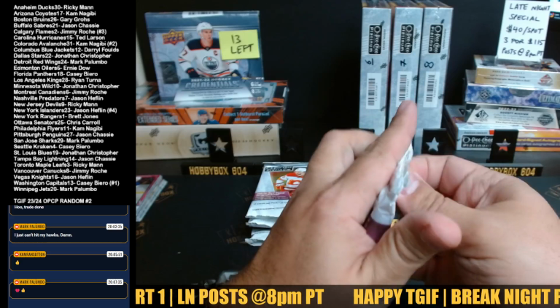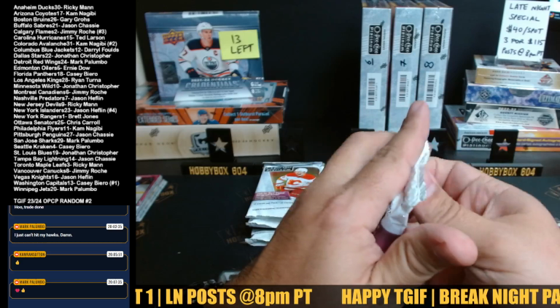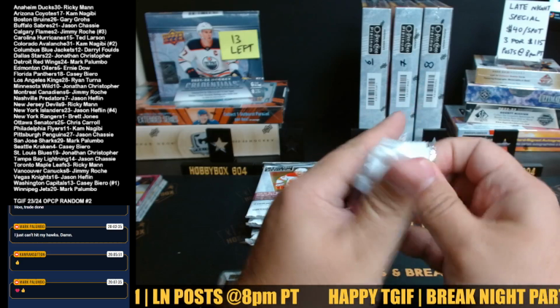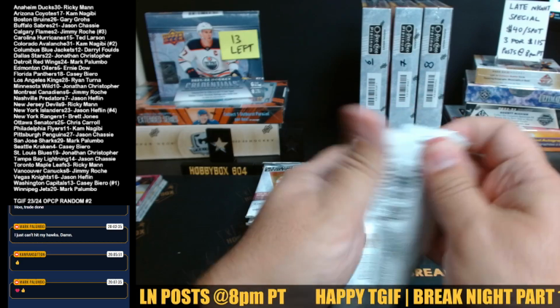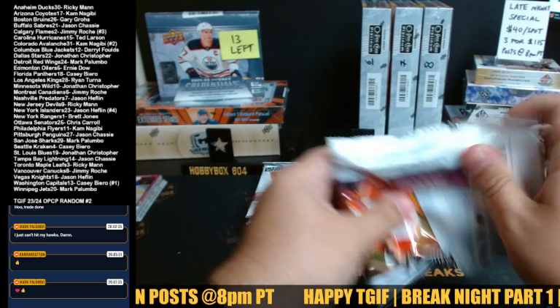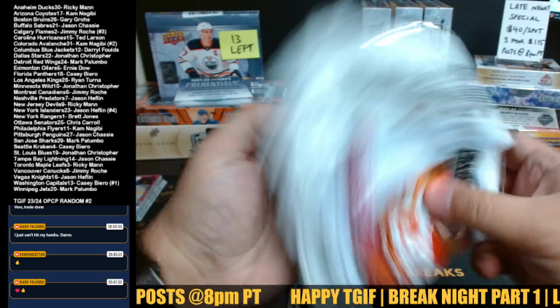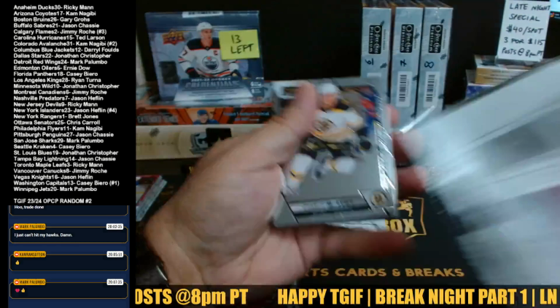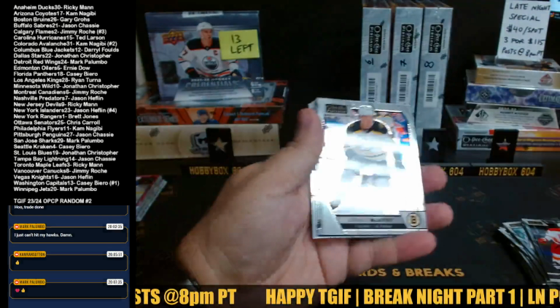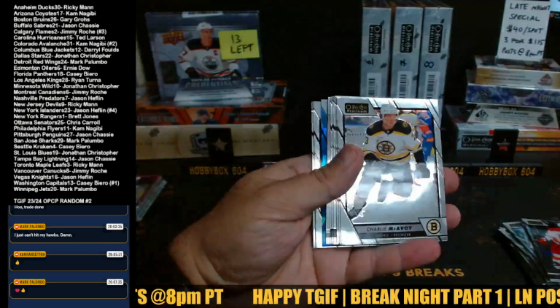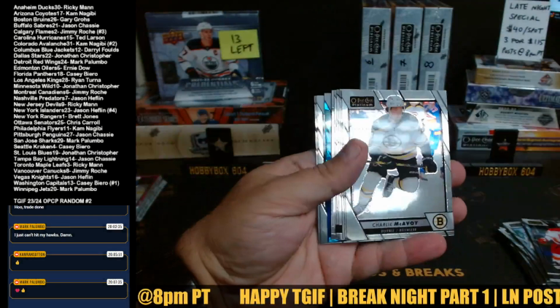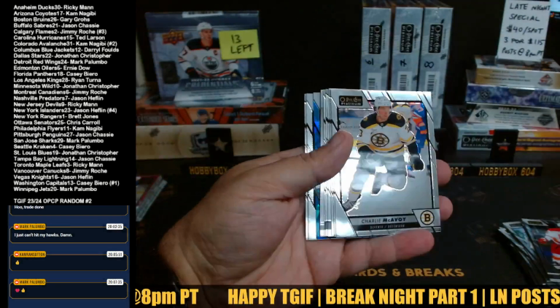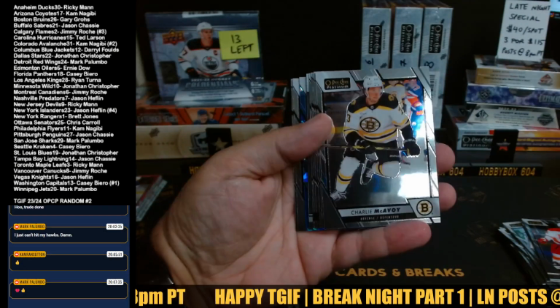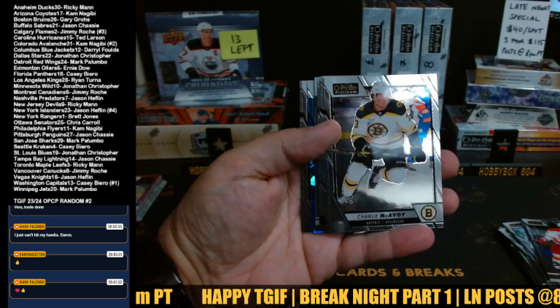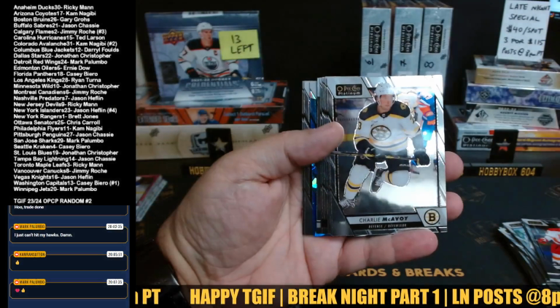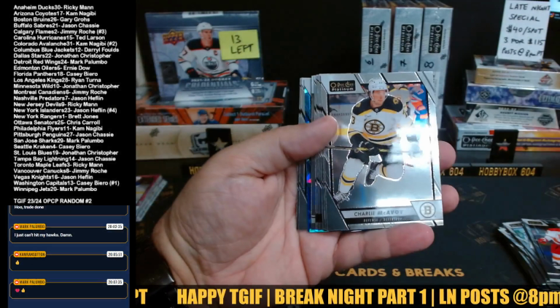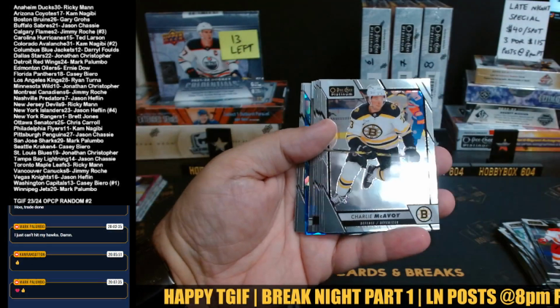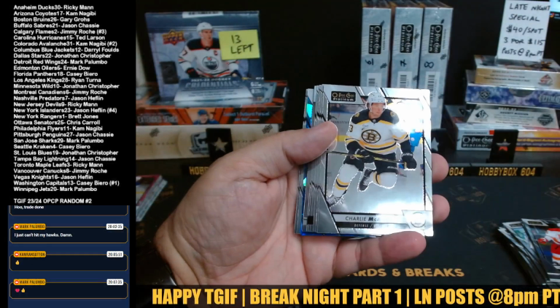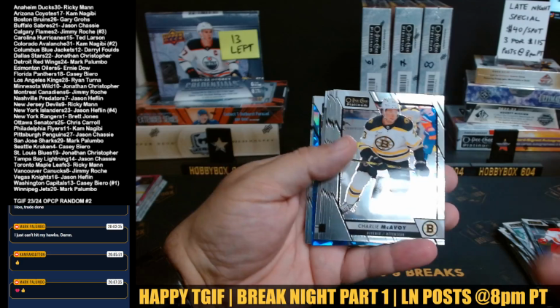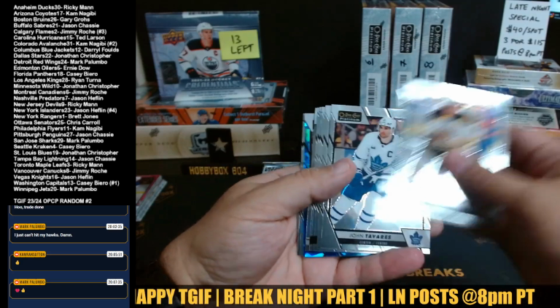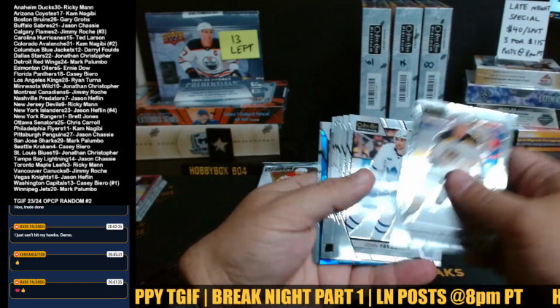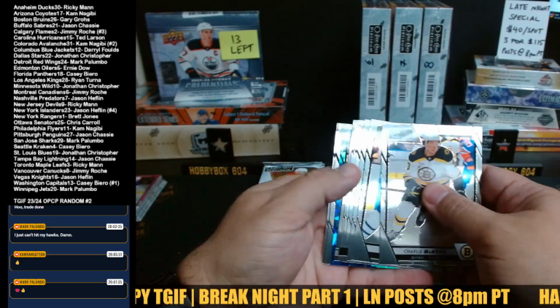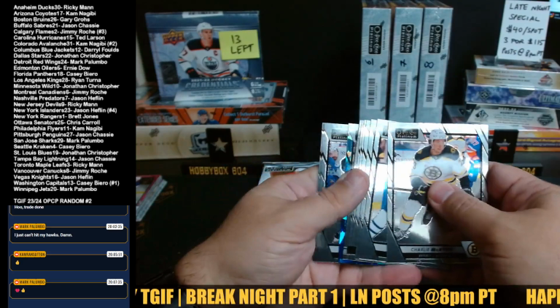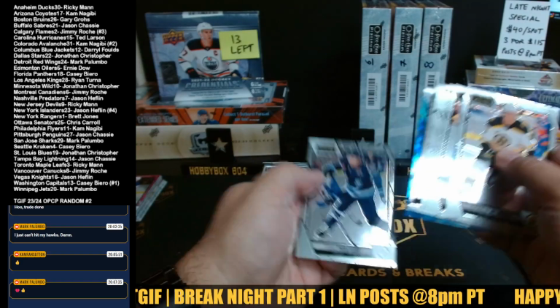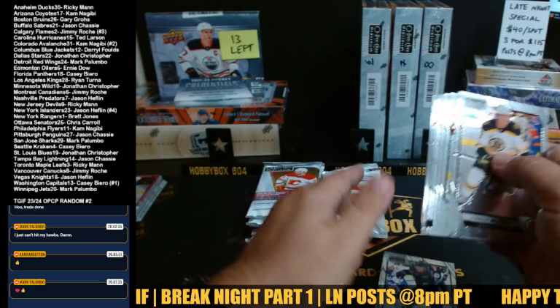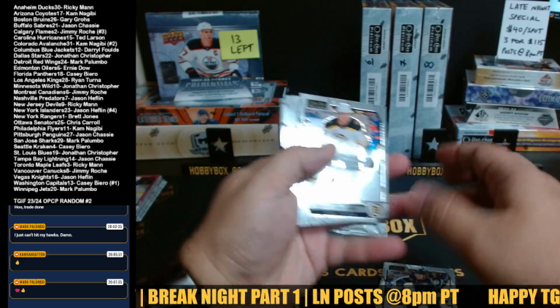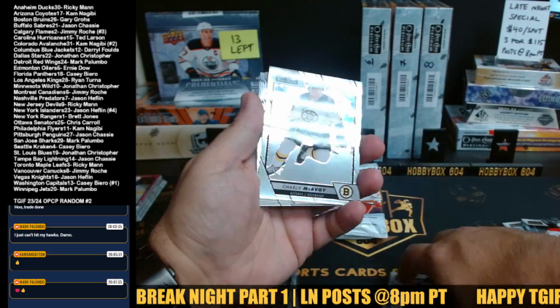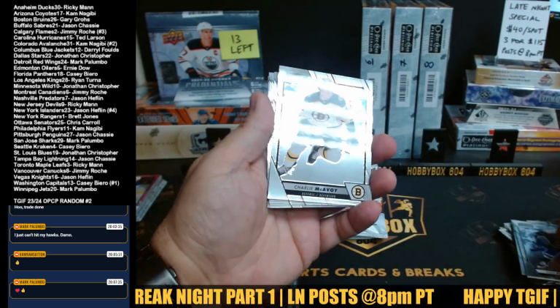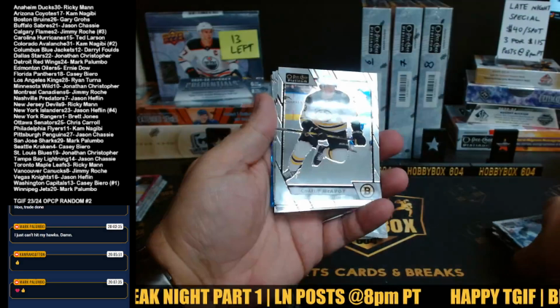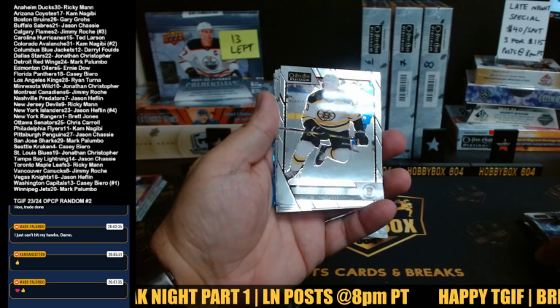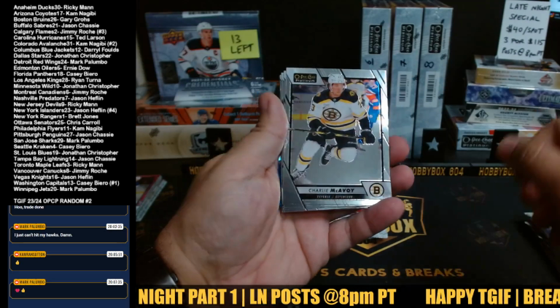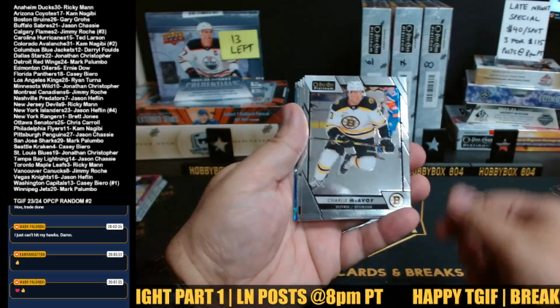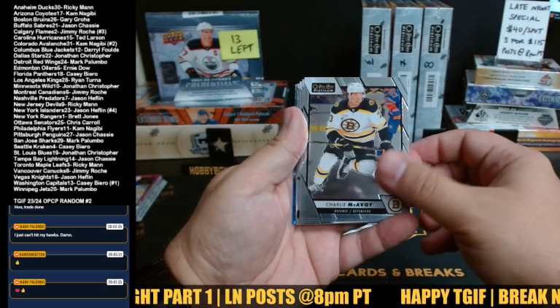Charlie McAvoy, Kupari, Ryan Nugent-Hopkins, Matt Pink - there's our first stack. No Chicago in the first stack. Second stack - ooh, we got a Blue Crystal. I think that's the first one this case. That's the first time we're pulling that Blue Crystal.